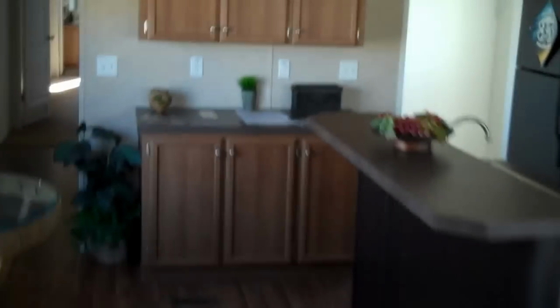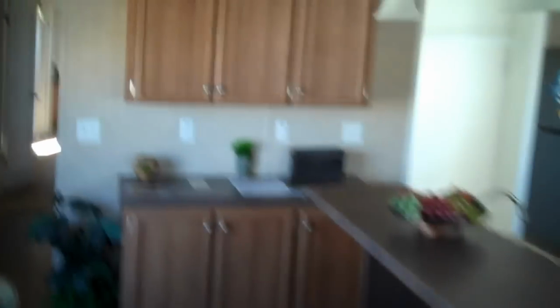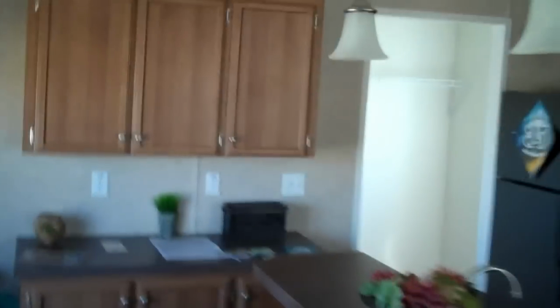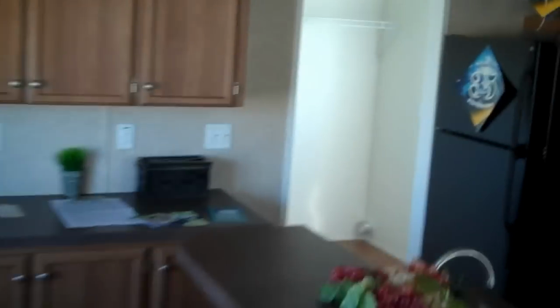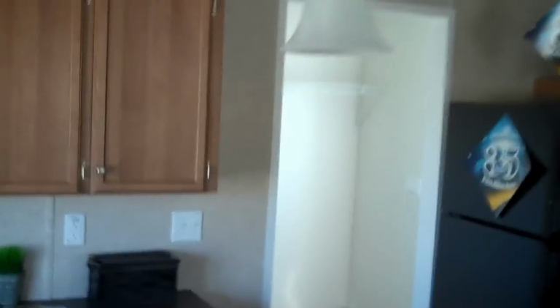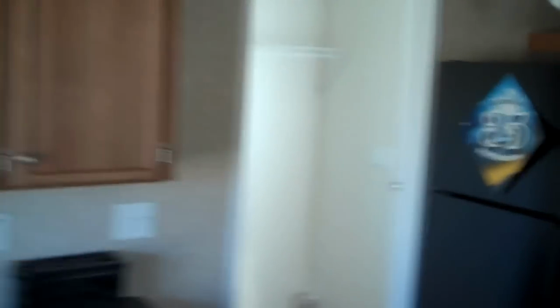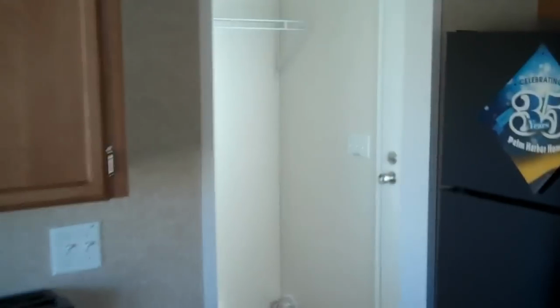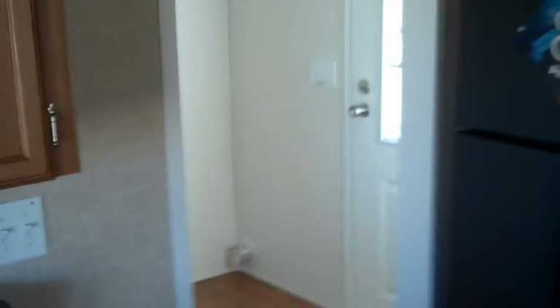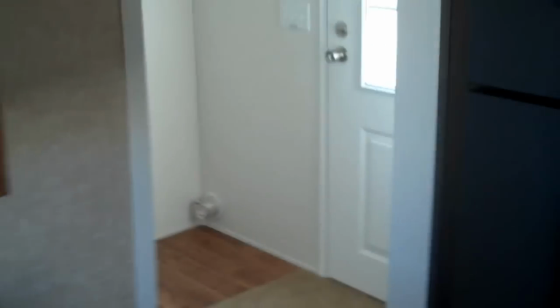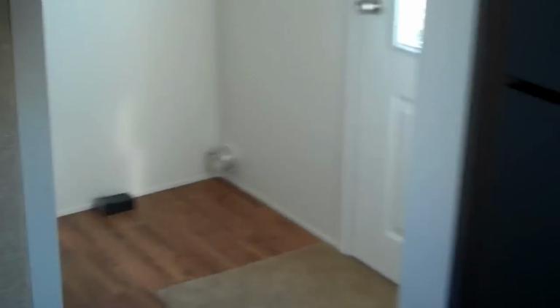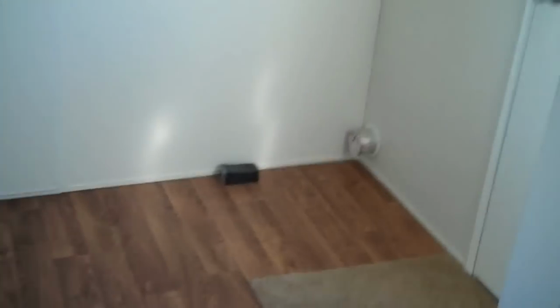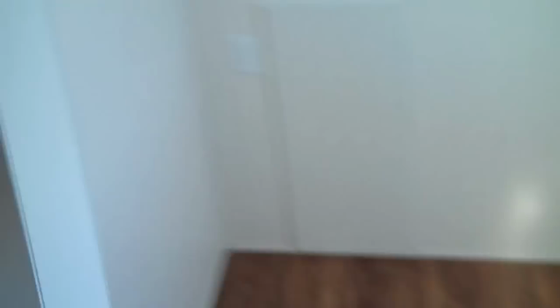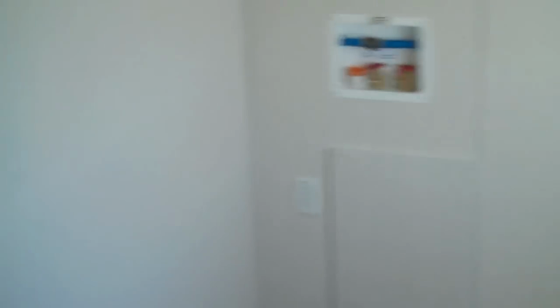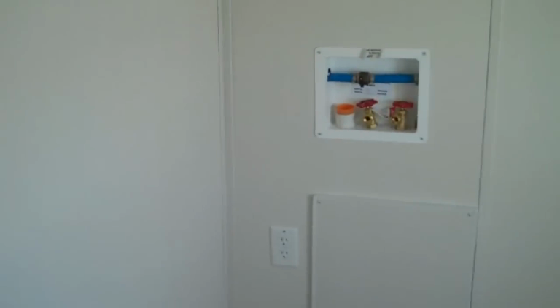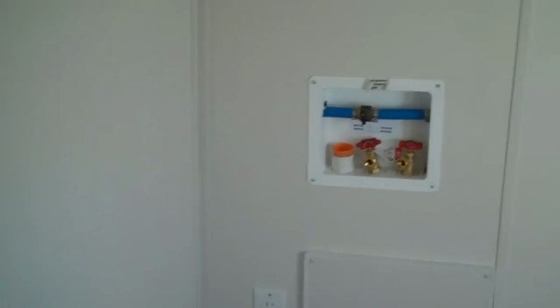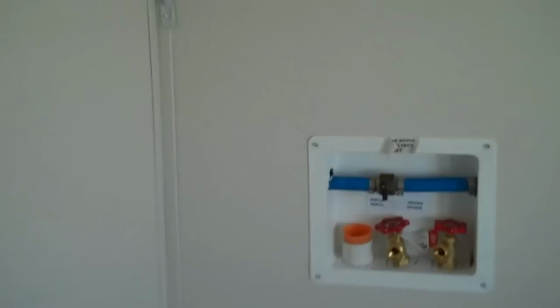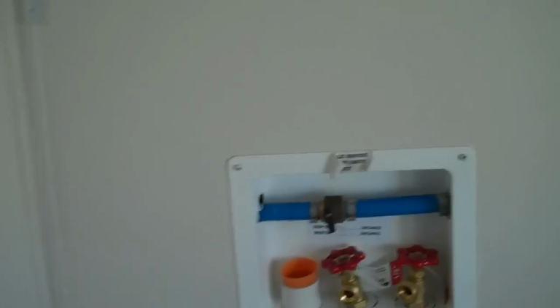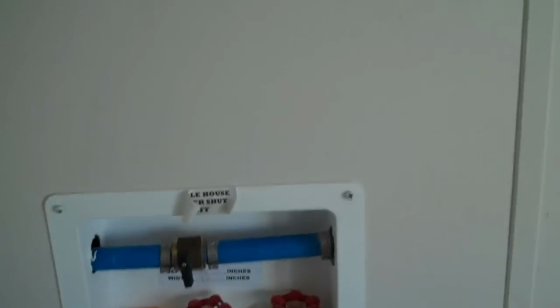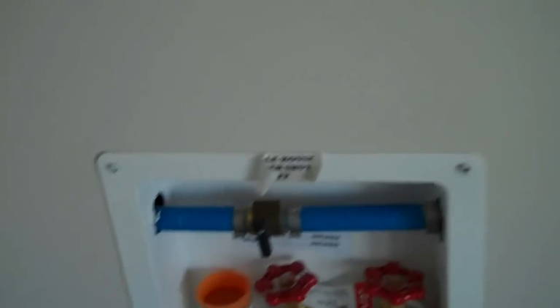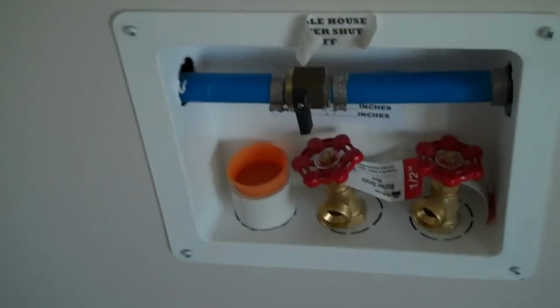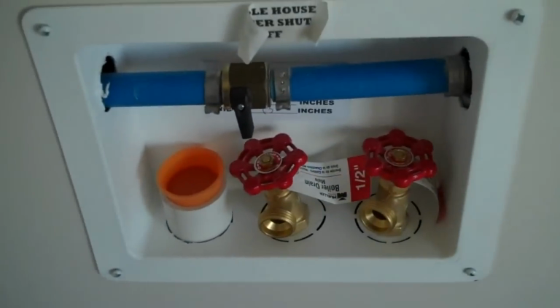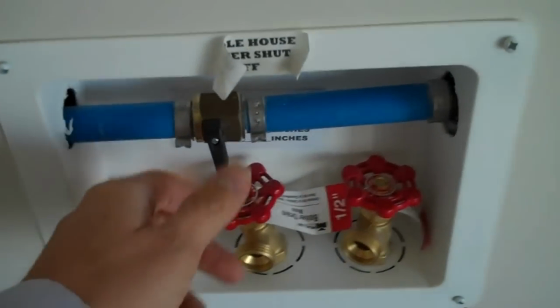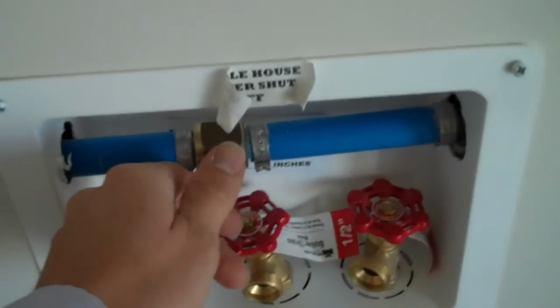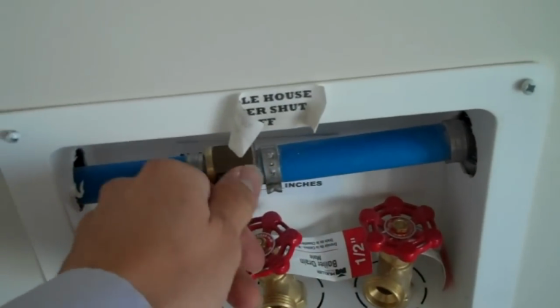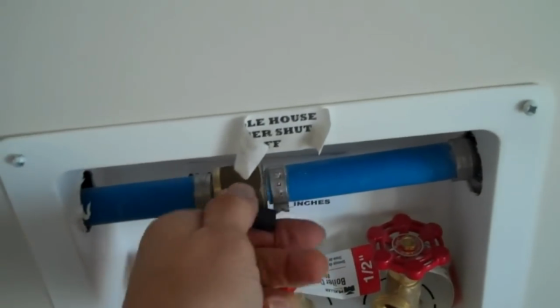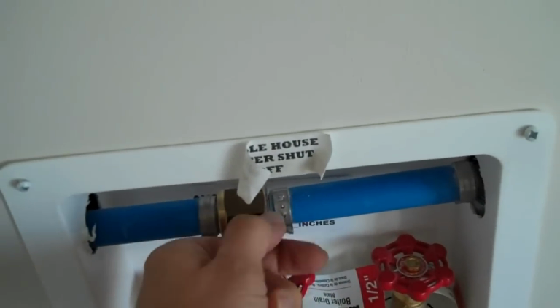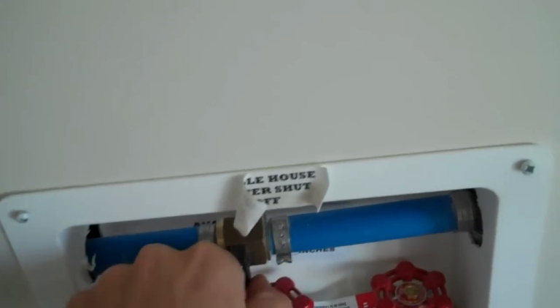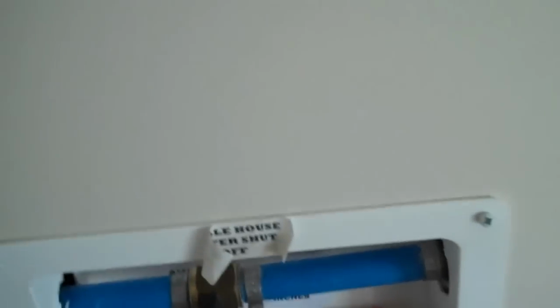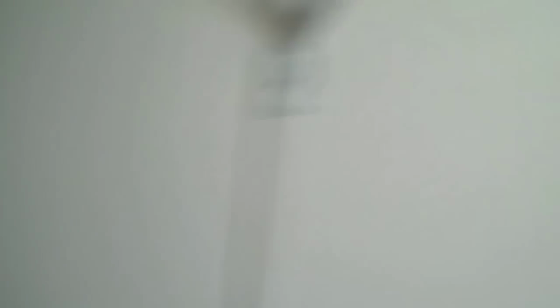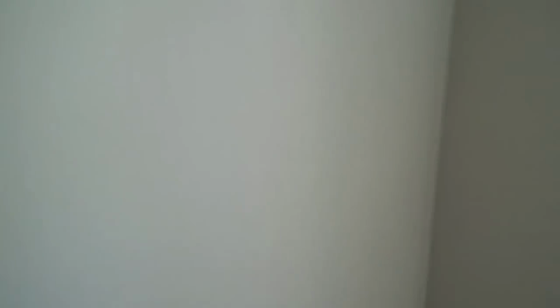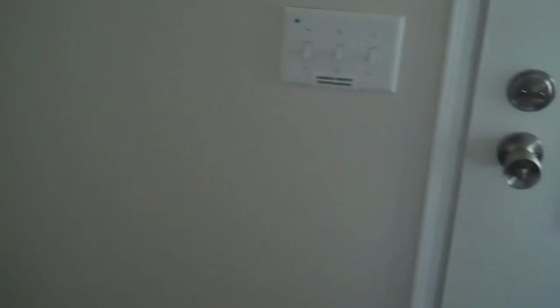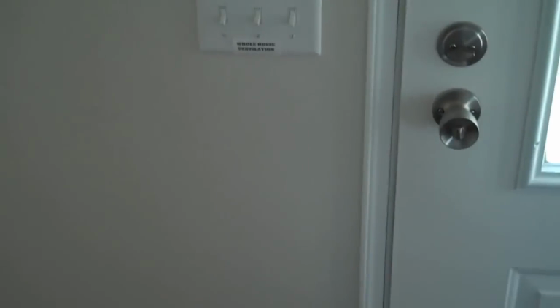It's a two bedroom, two bath — just shy of 900 square feet. Utility room with washer and dryer hookups. It could be secondary housing for you — a lake house — with a whole house water shut-off valve for when you're gone.